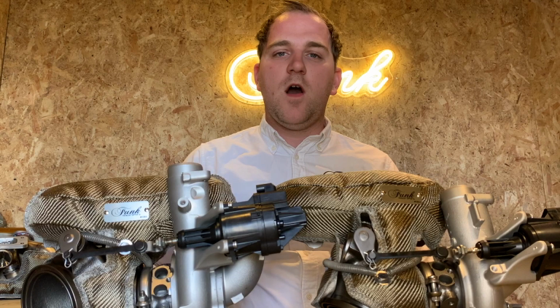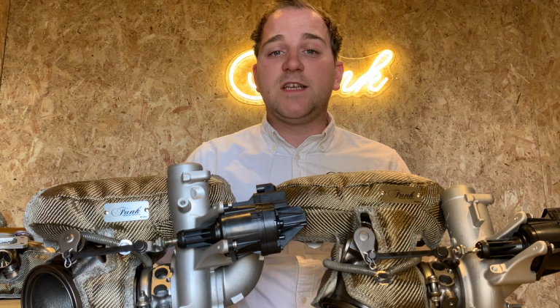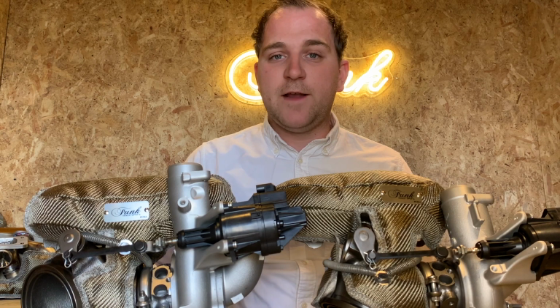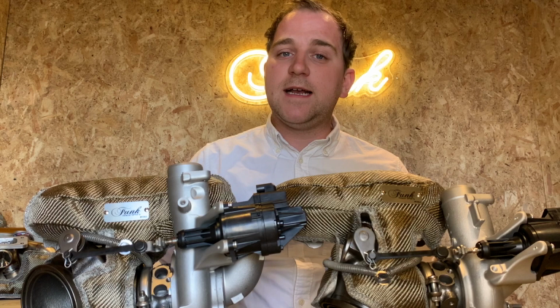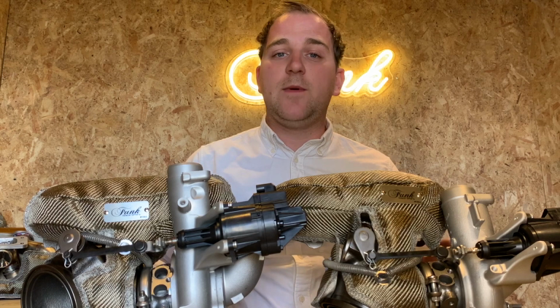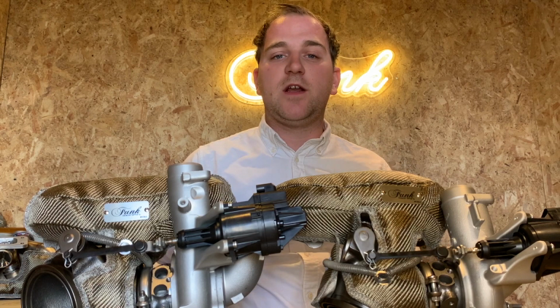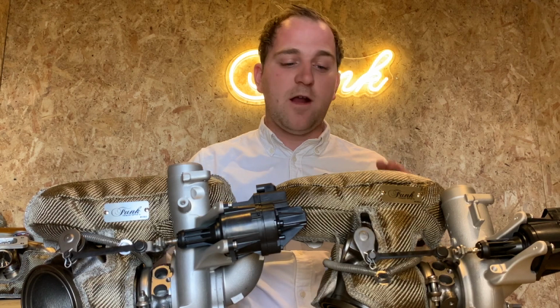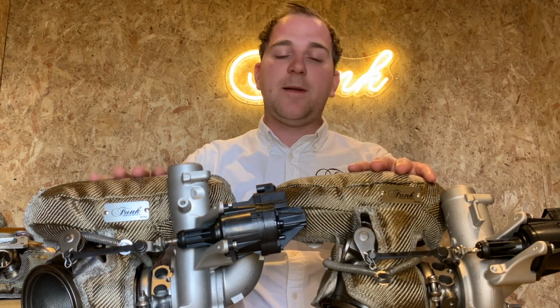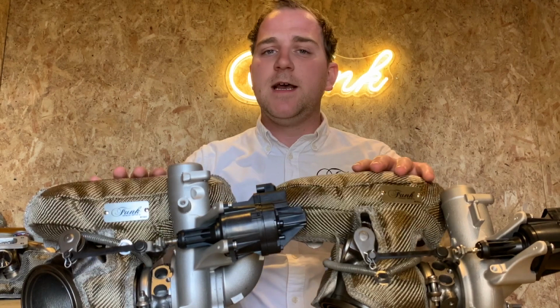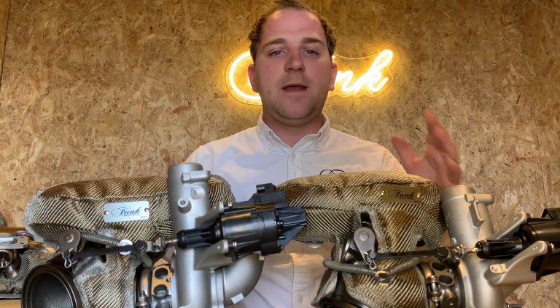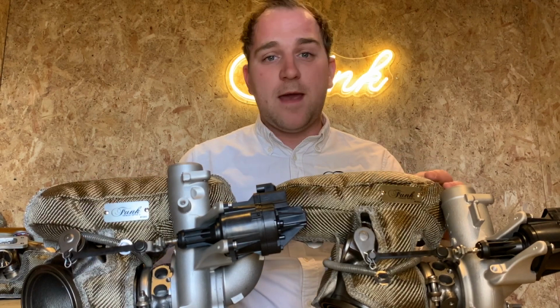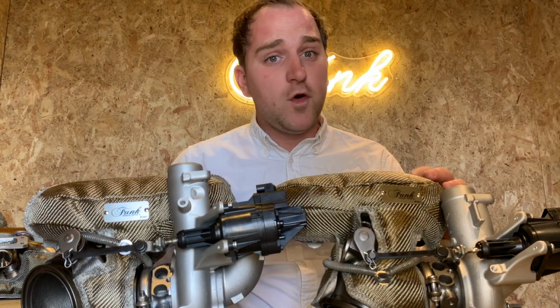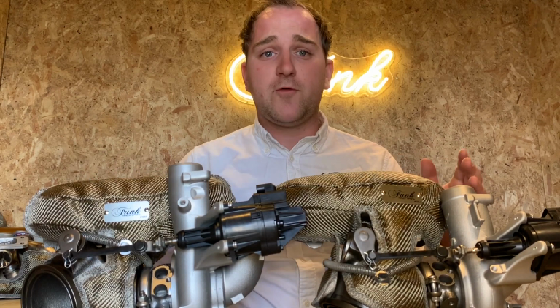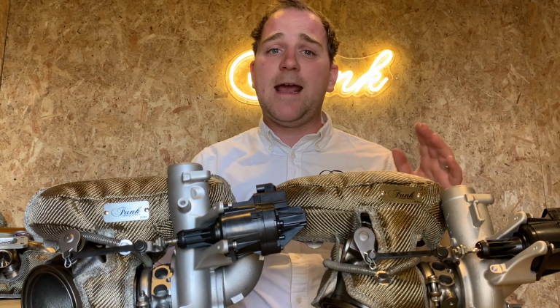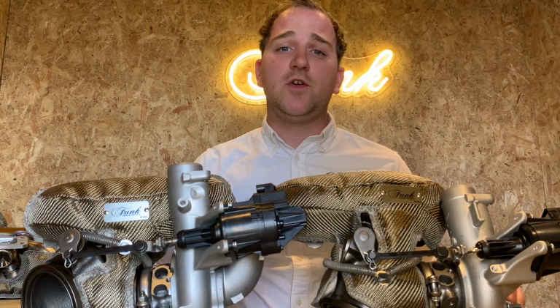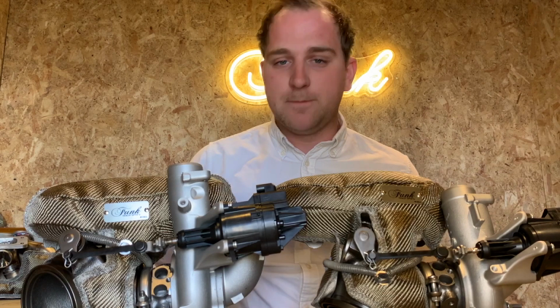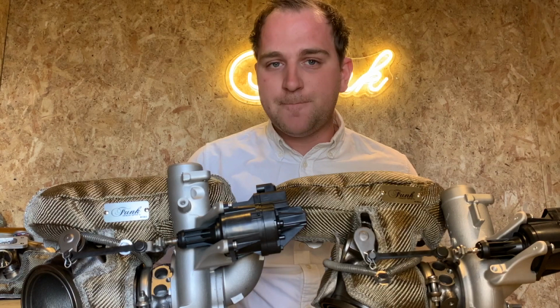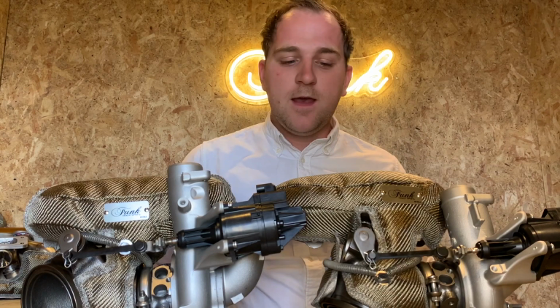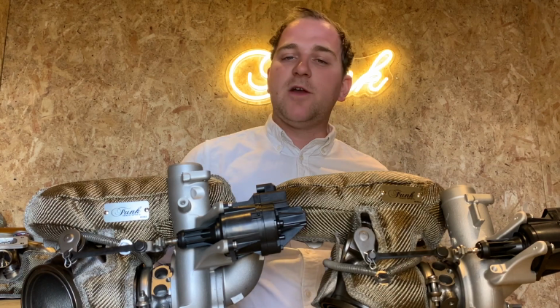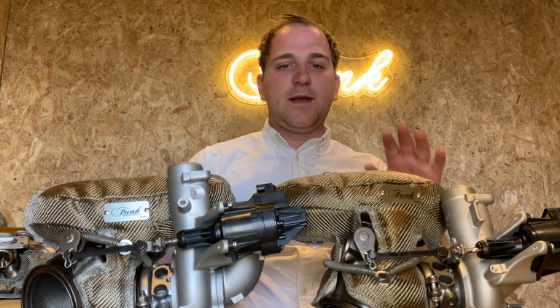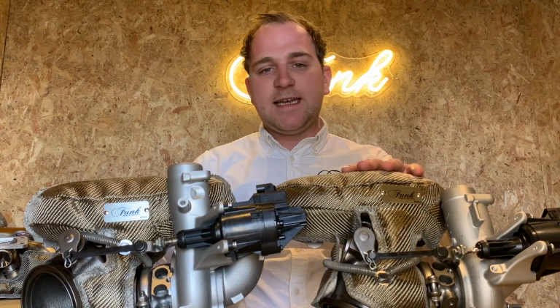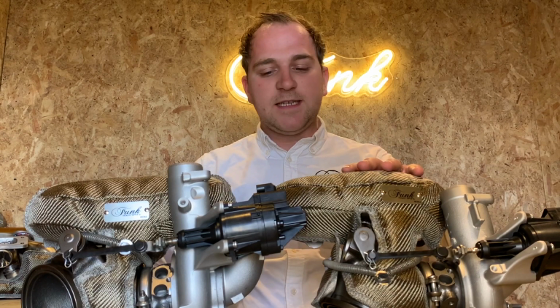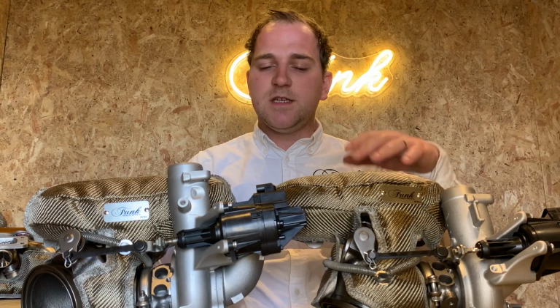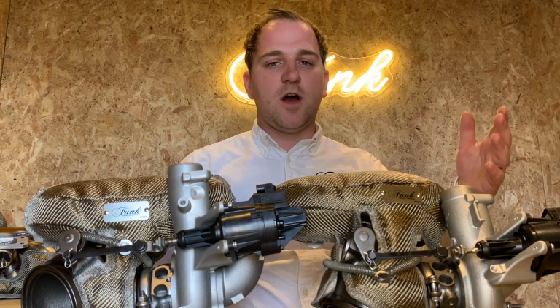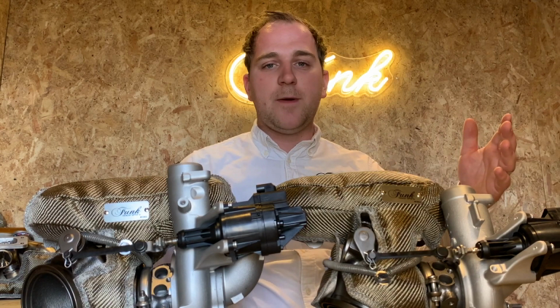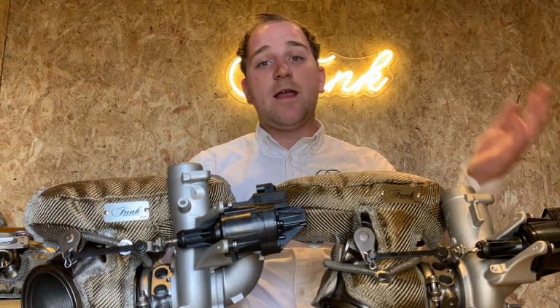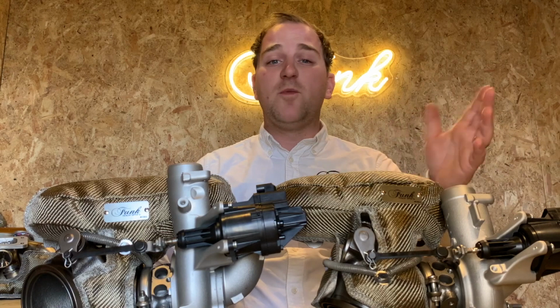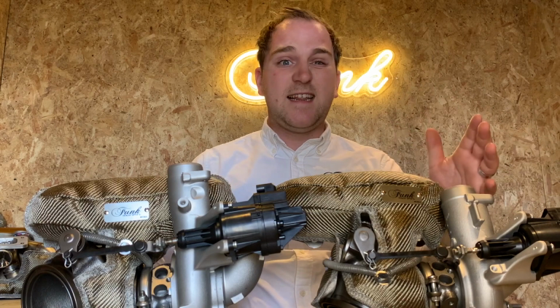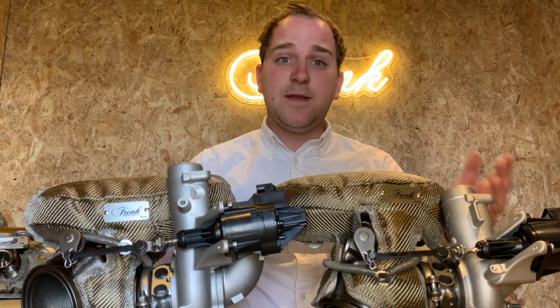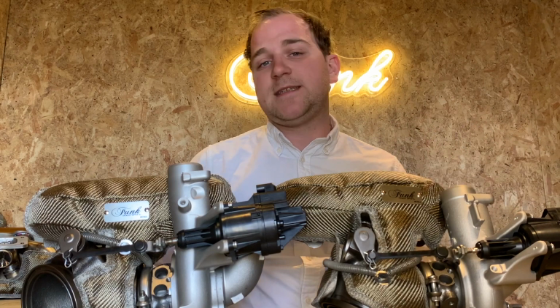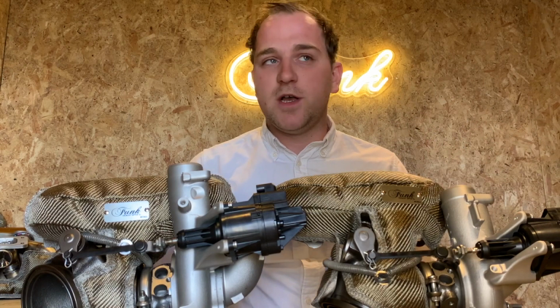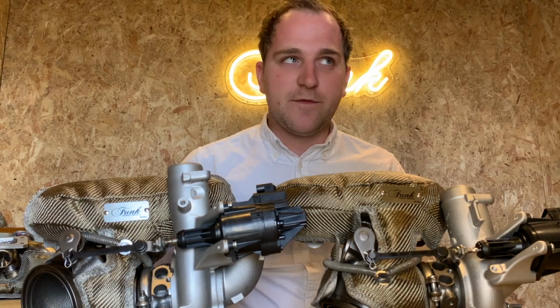Hi there, it's Ryan here from Funk and today we're going to be looking at the pair of turbo blankets for the BMW M4, M3 and M2 competition pack. These are both available in titanium like you see here as well as carbon fibre. They both perform exactly the same, it just comes down to personal preference.